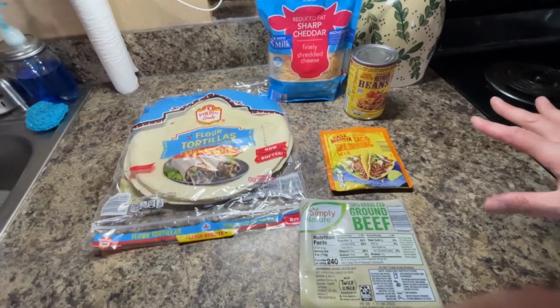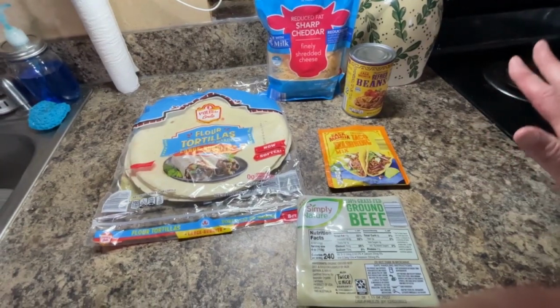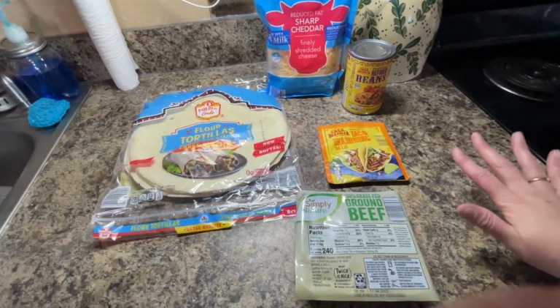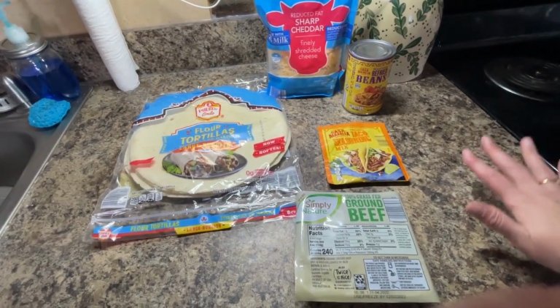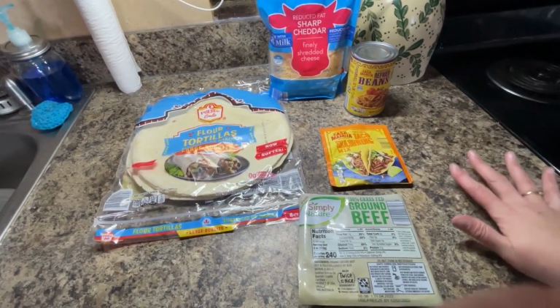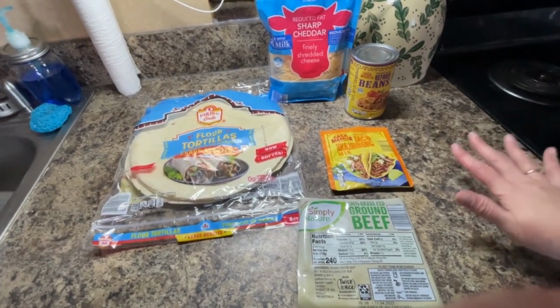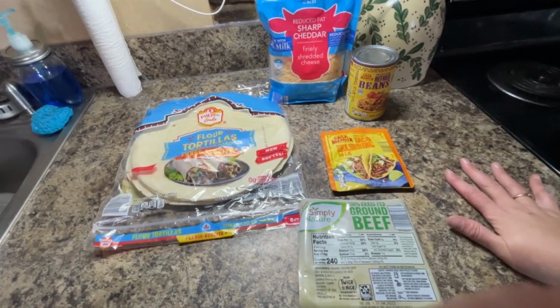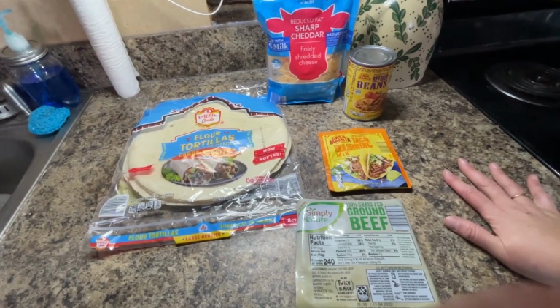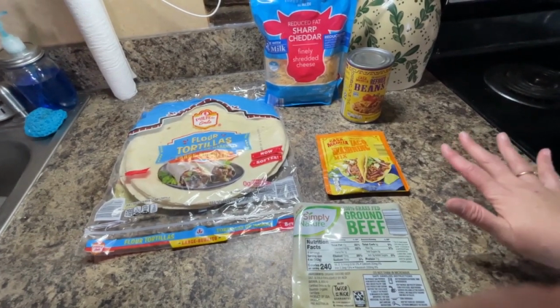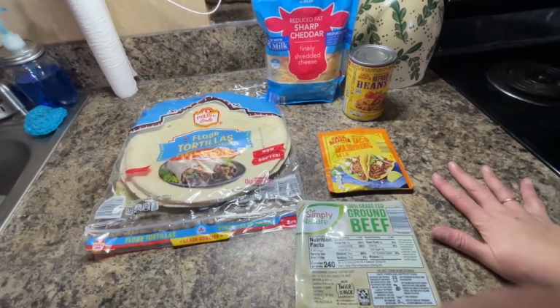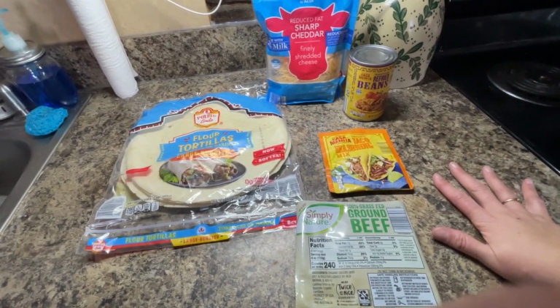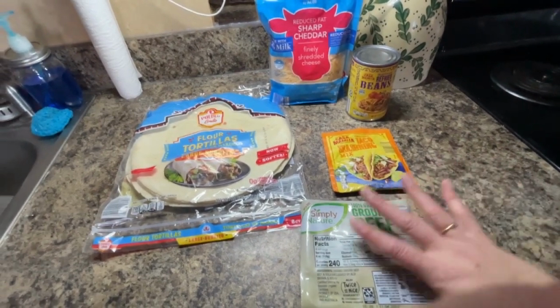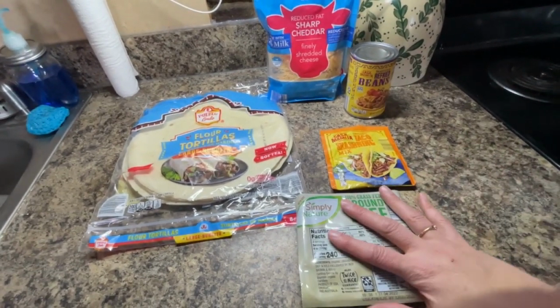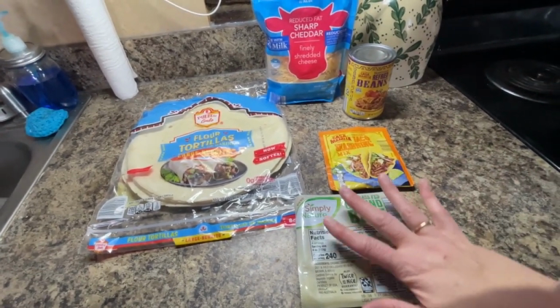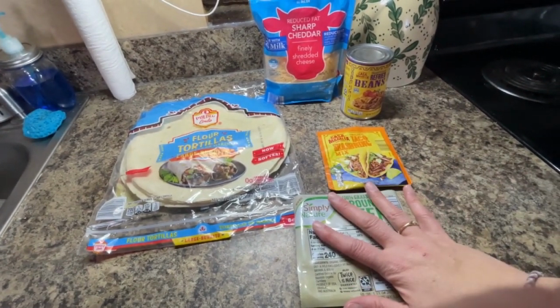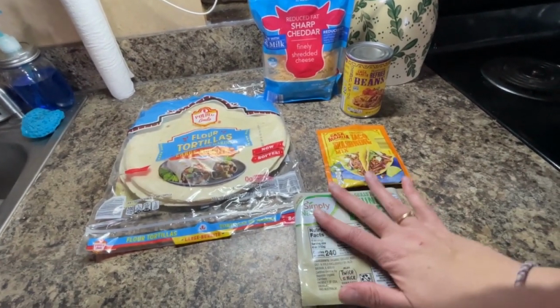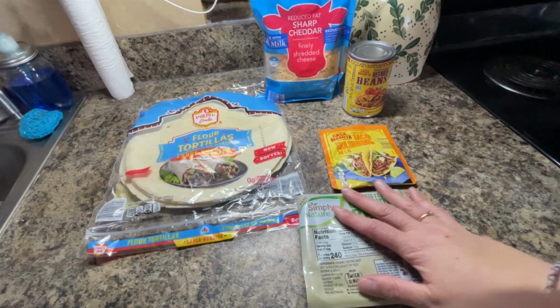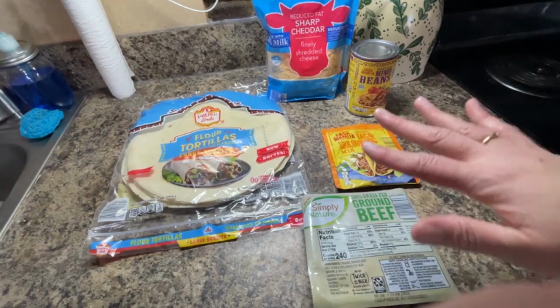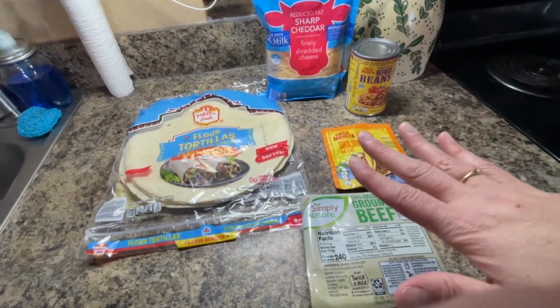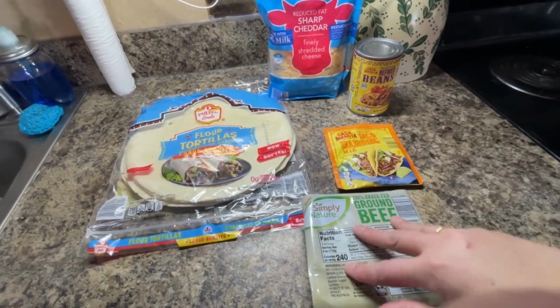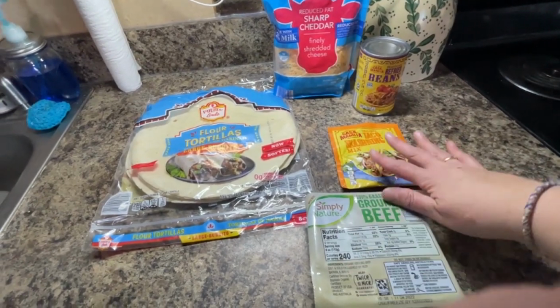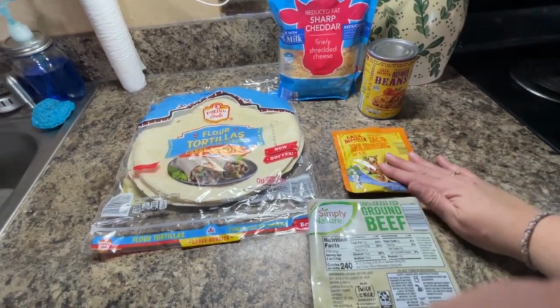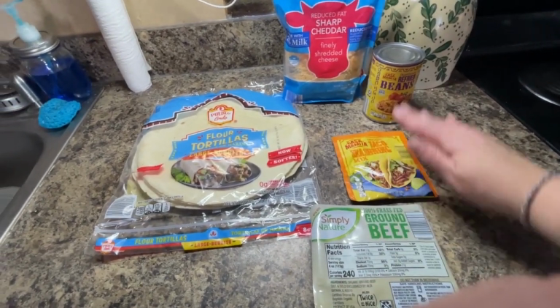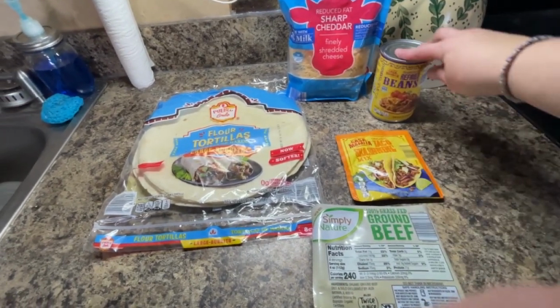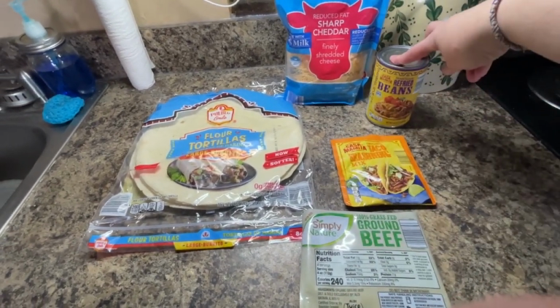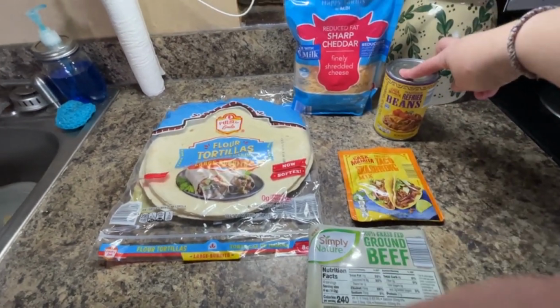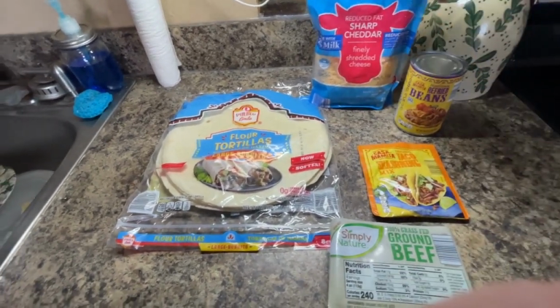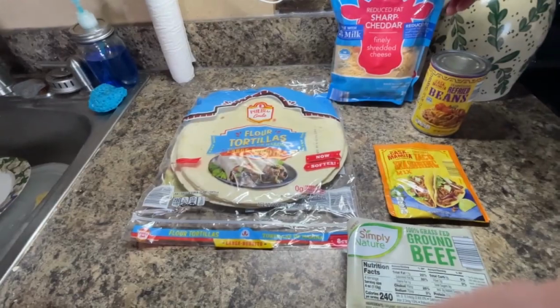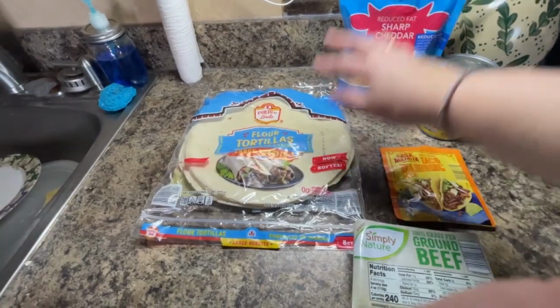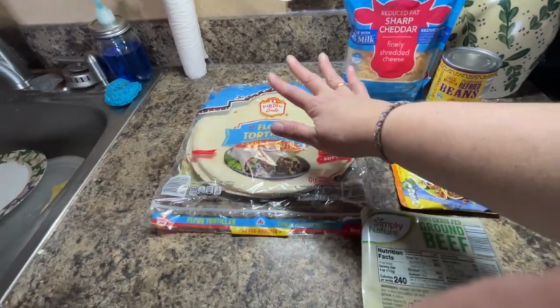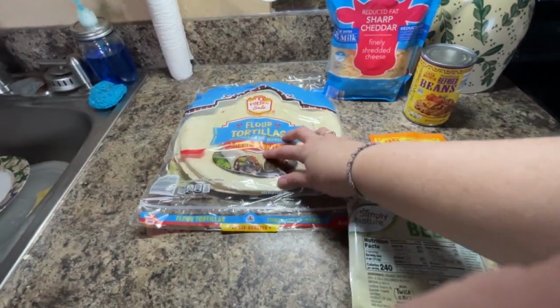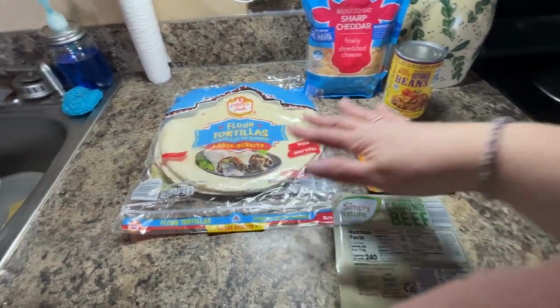Today we're going to be making beef burritos and these are so very easy. You really only need these five ingredients: beef, taco seasoning, refried beans, cheddar cheese, and flour tortillas.